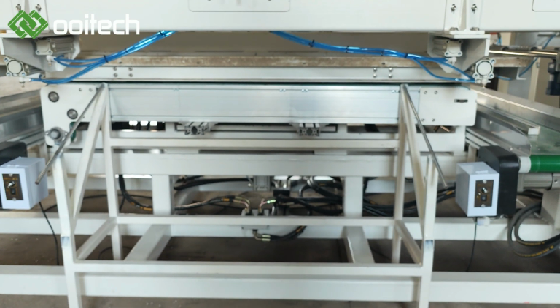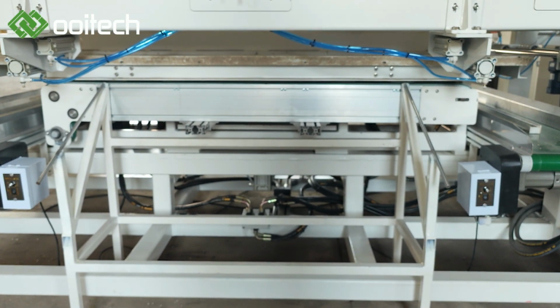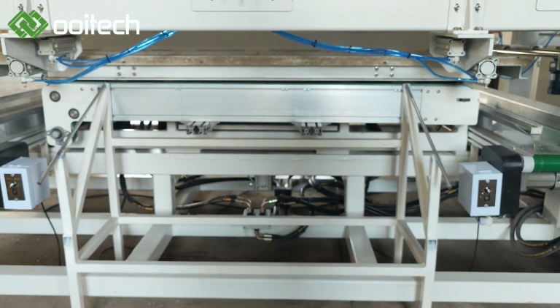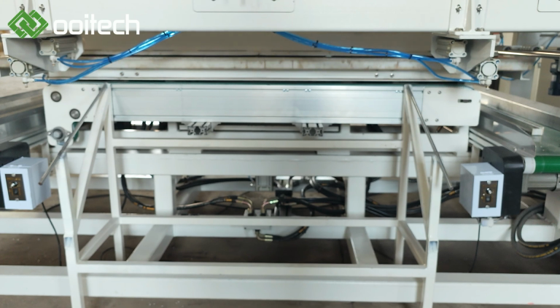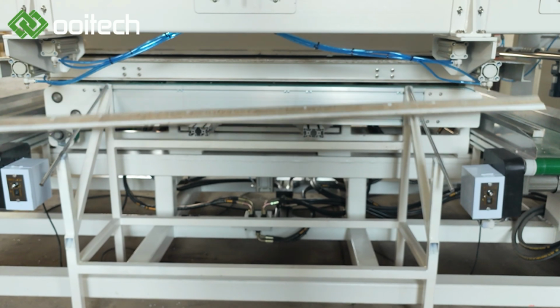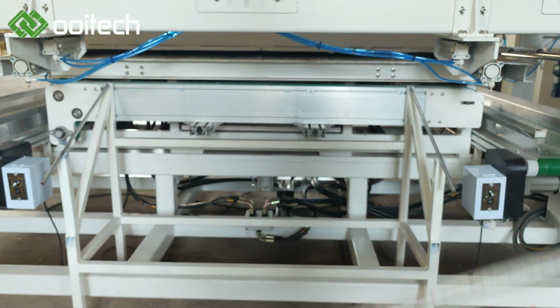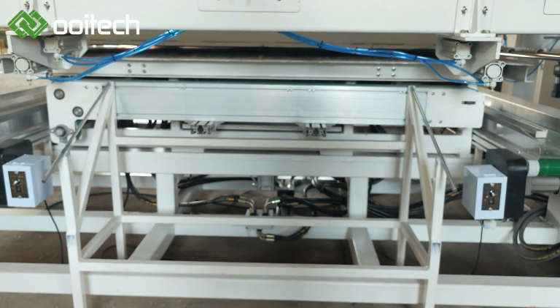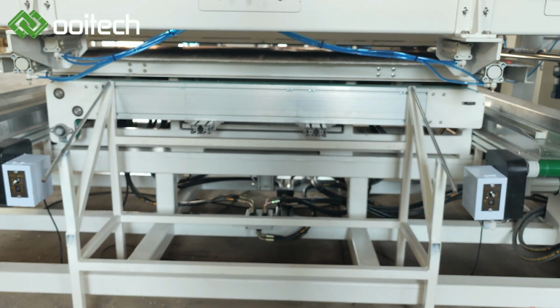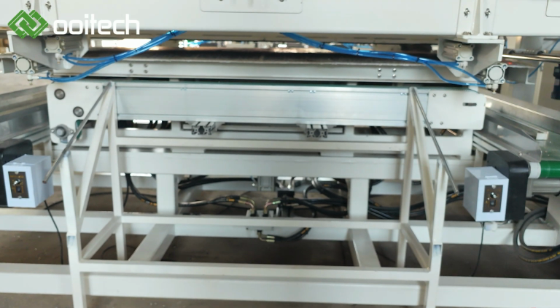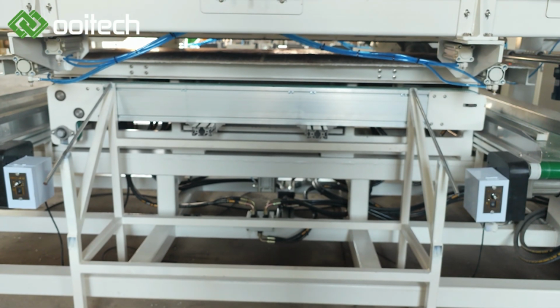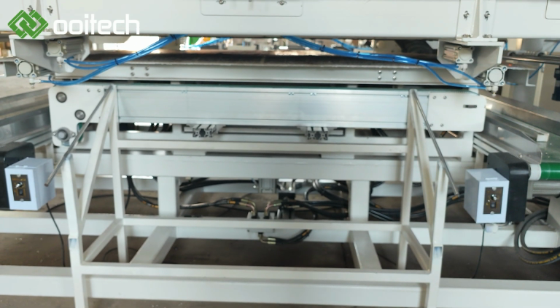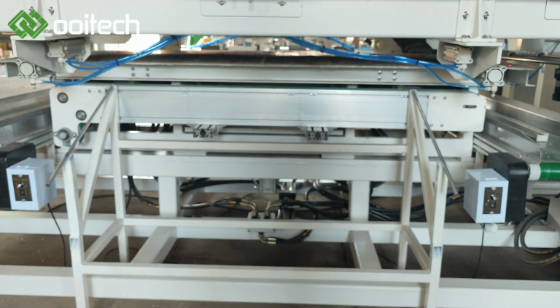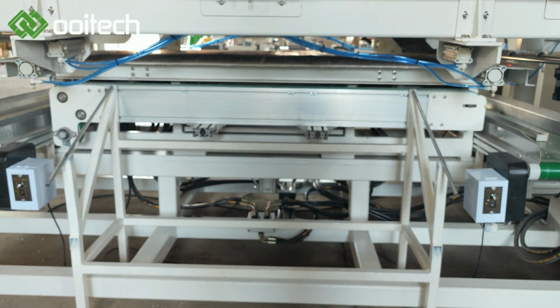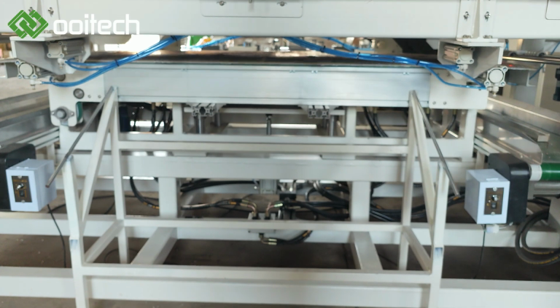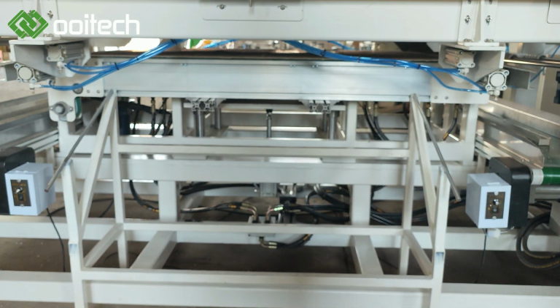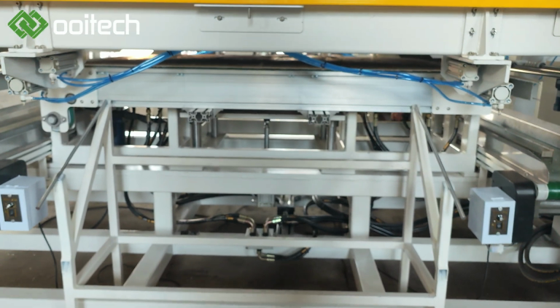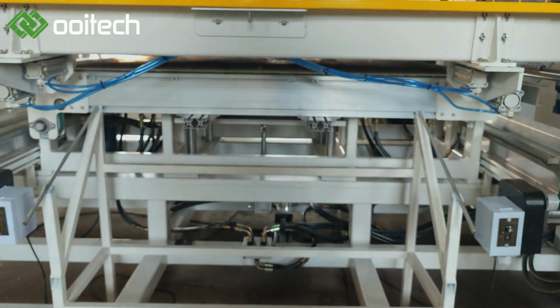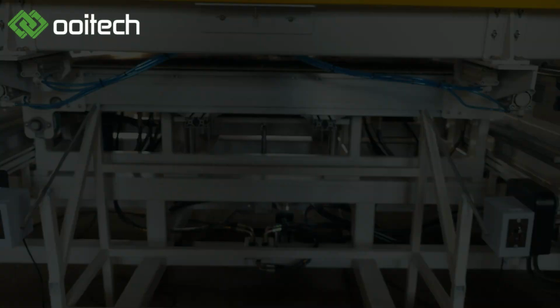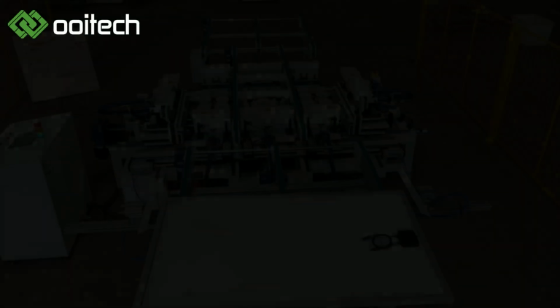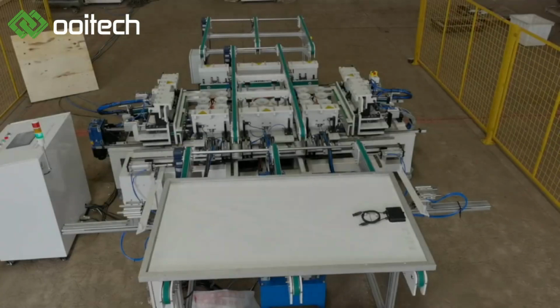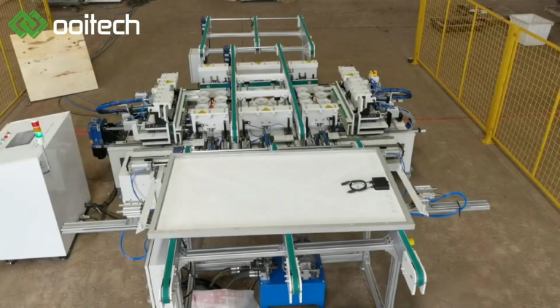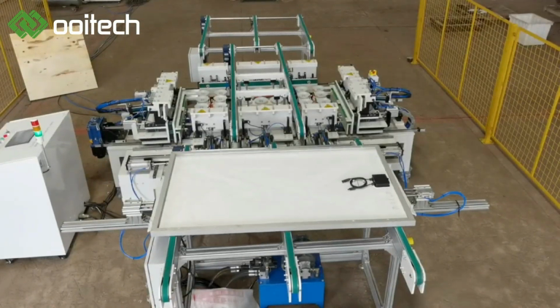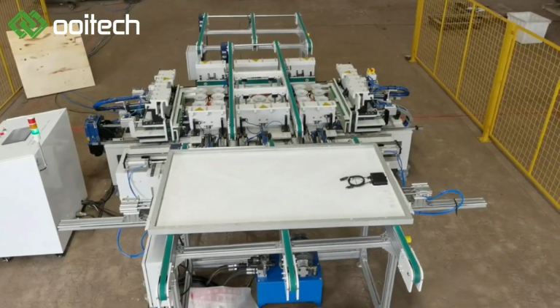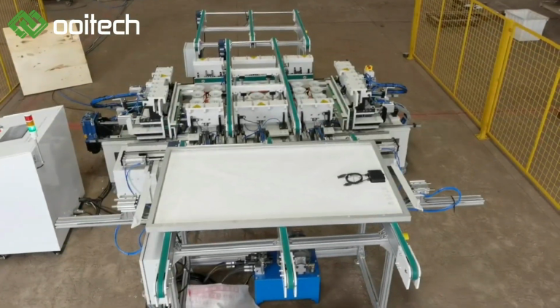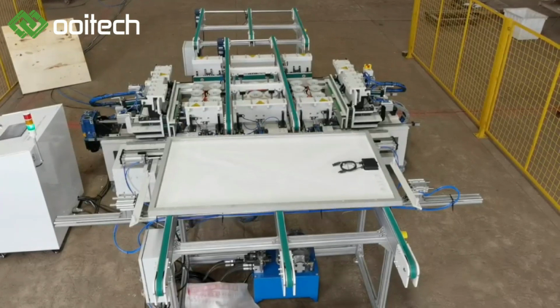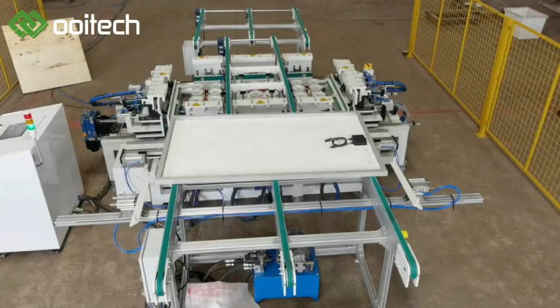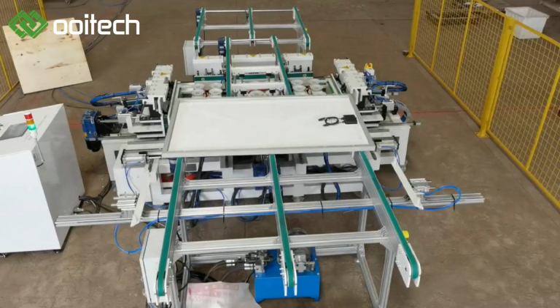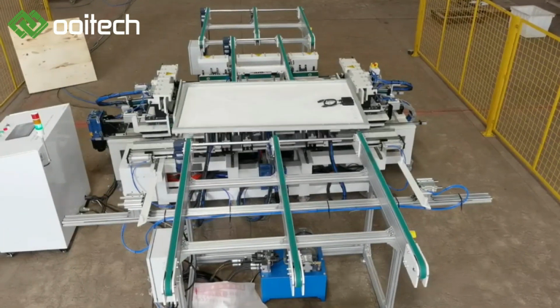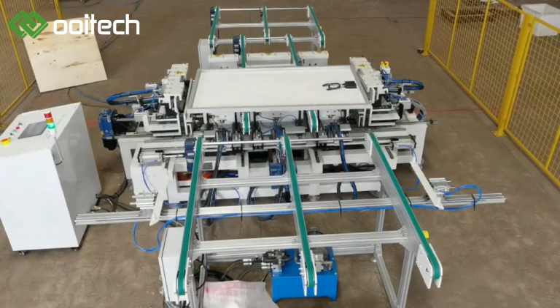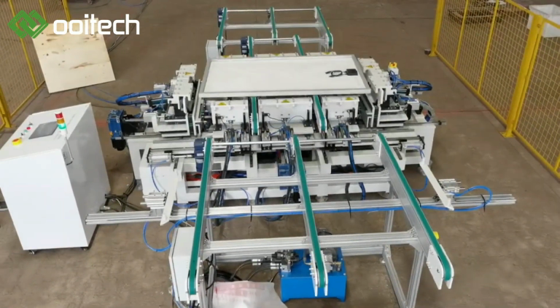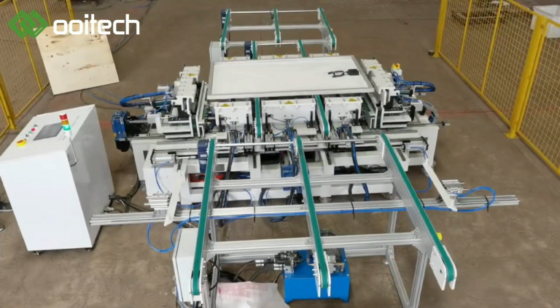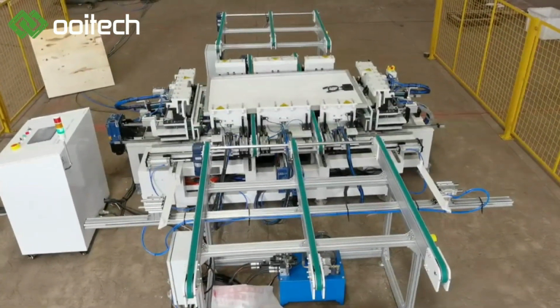In summary, the solar panel frame dismantling machine is a crucial technology that supports the reuse and recycling of solar panels. Its efficiency, accuracy, and versatility make it an indispensable device in the solar energy industry, contributing significantly to the sustainable development of the solar panel.